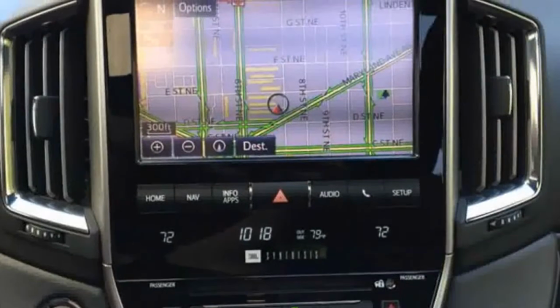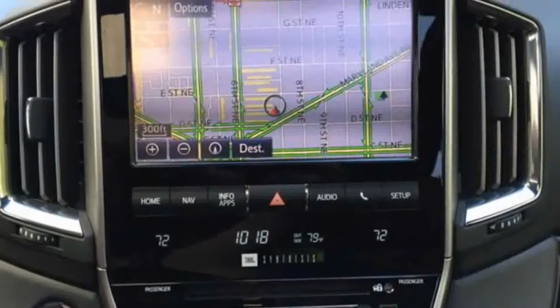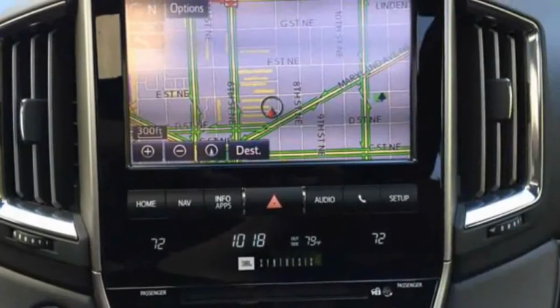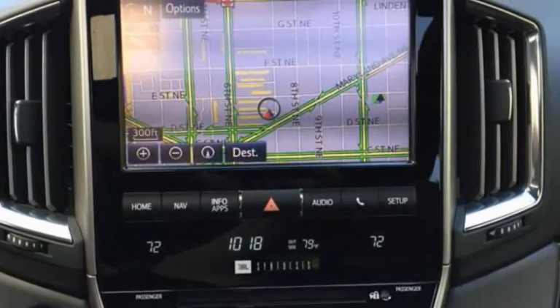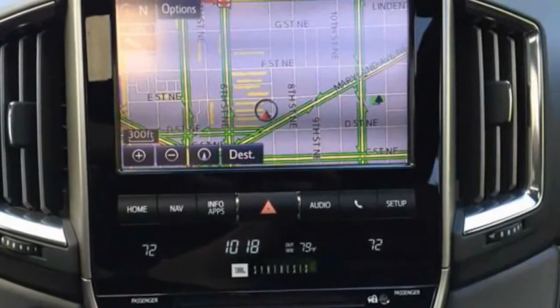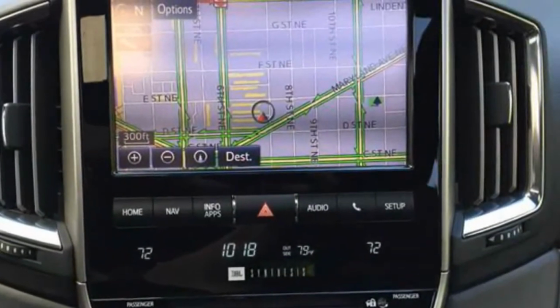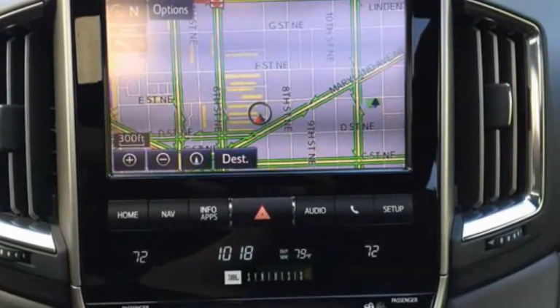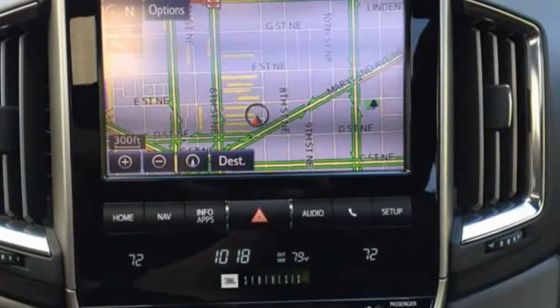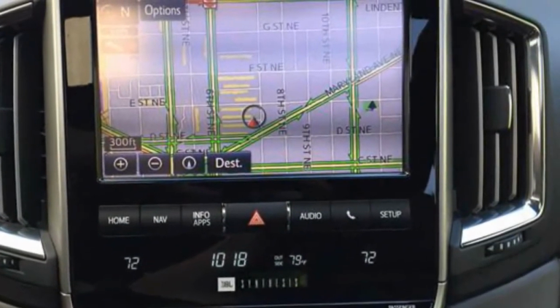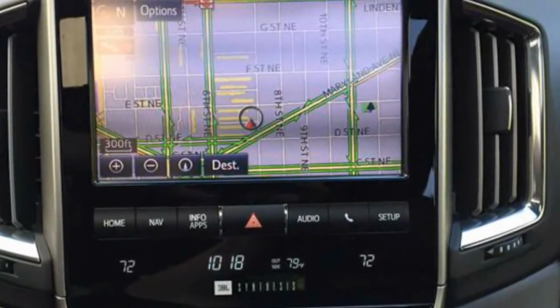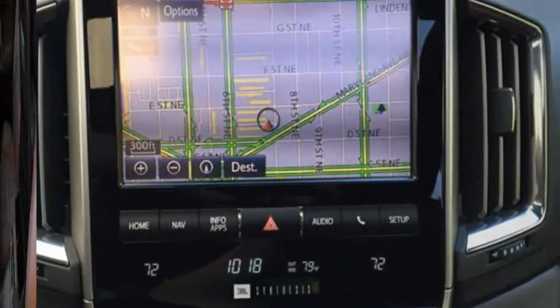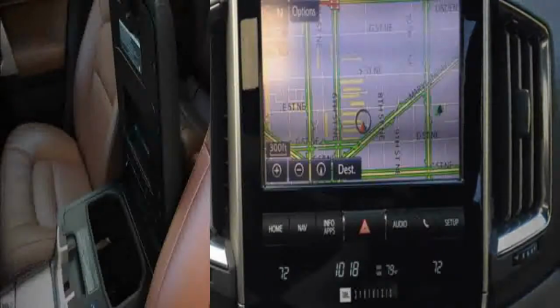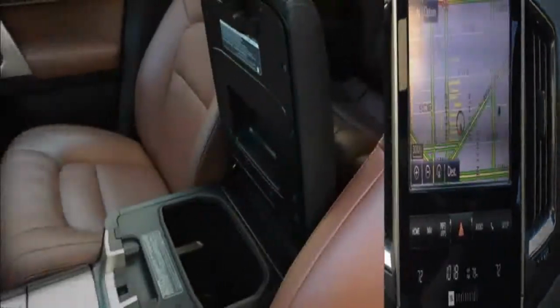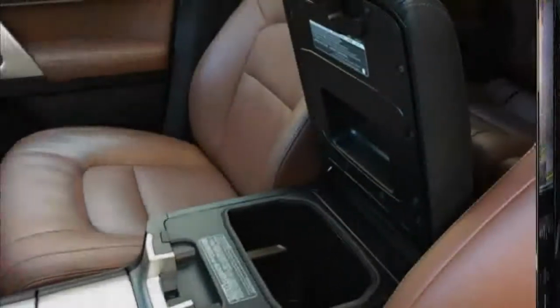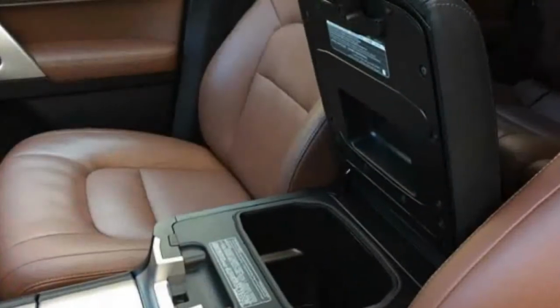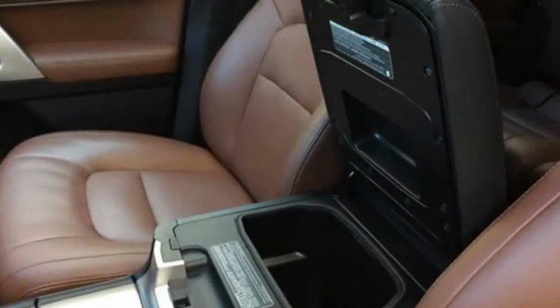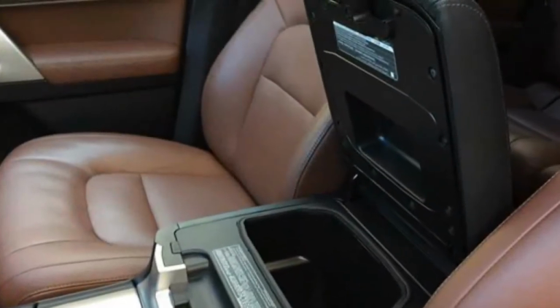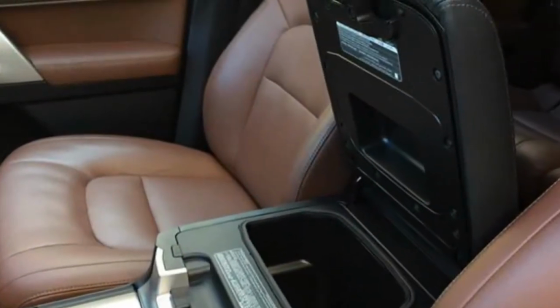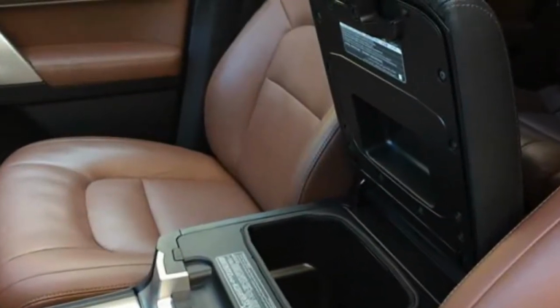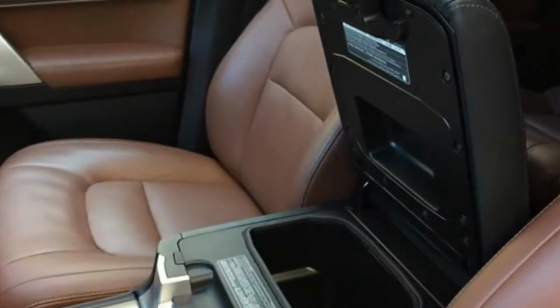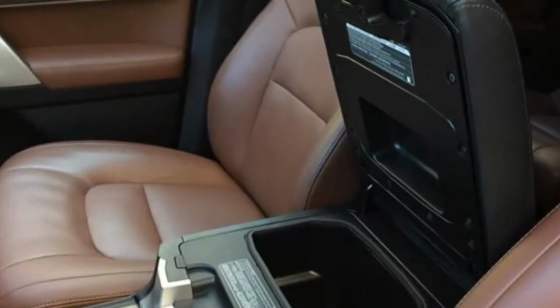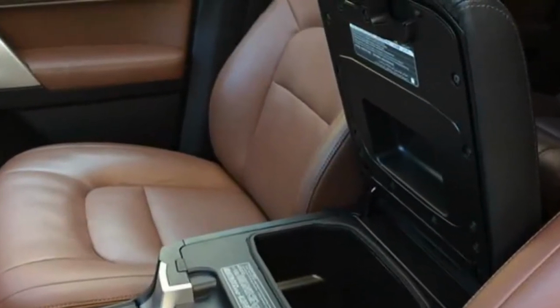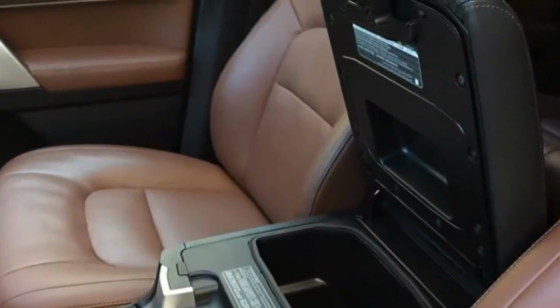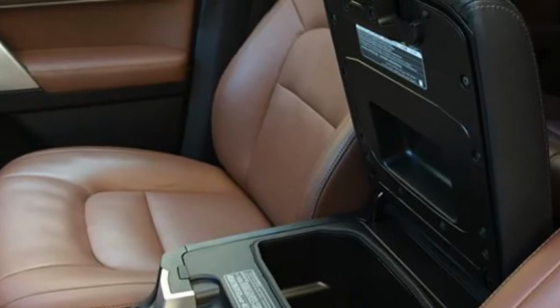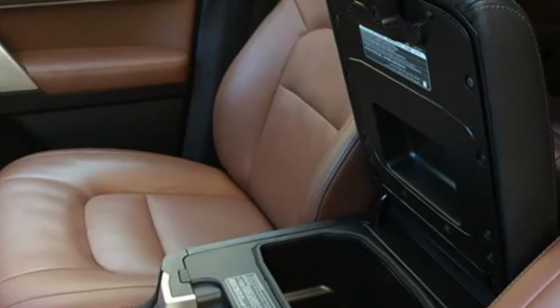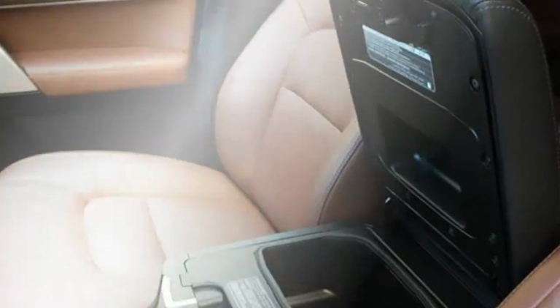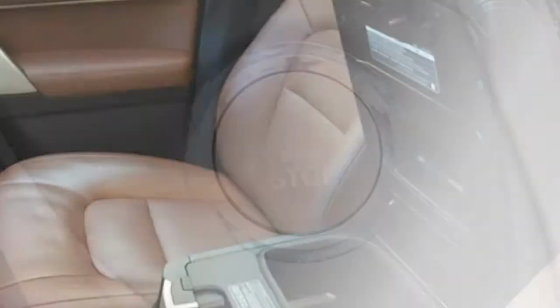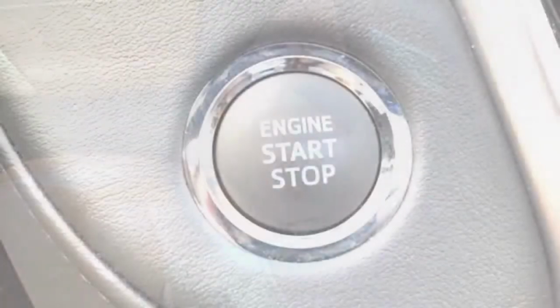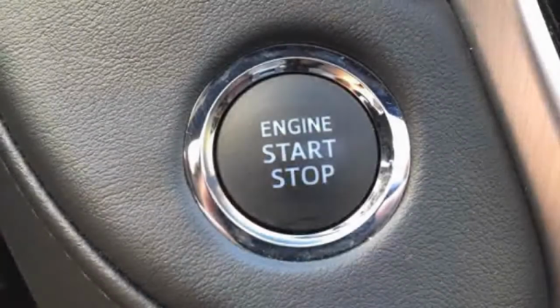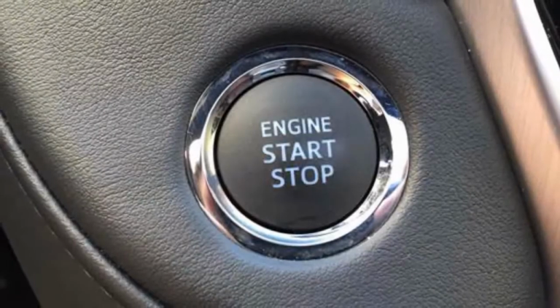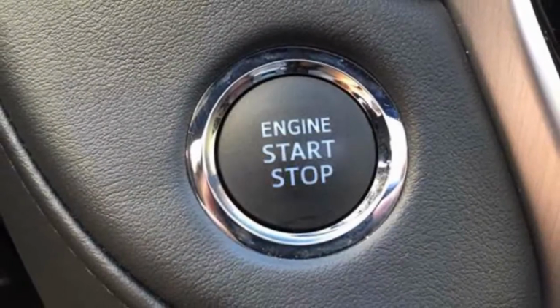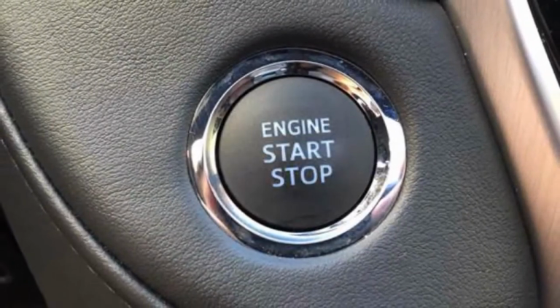Off-road capability will likely continue to be this model's bread and butter, as it will offer multiple settings for different surfaces, including dirt, mud, or snow. The current model features 5-speed crawl control and off-road turn assist.